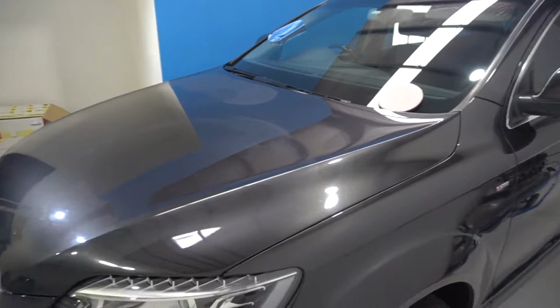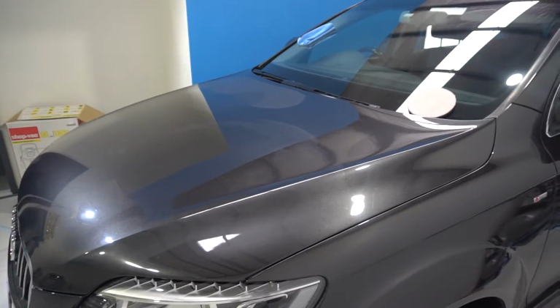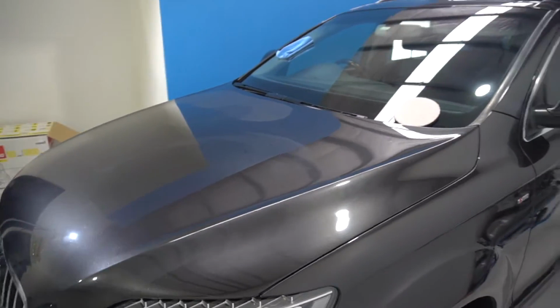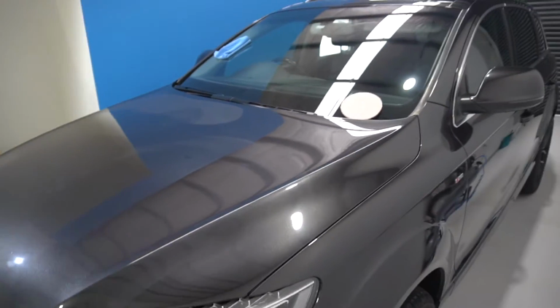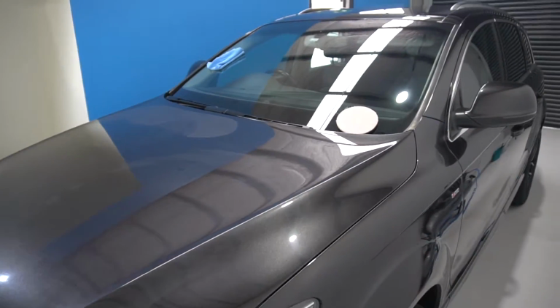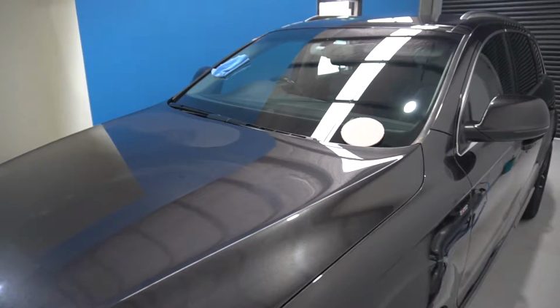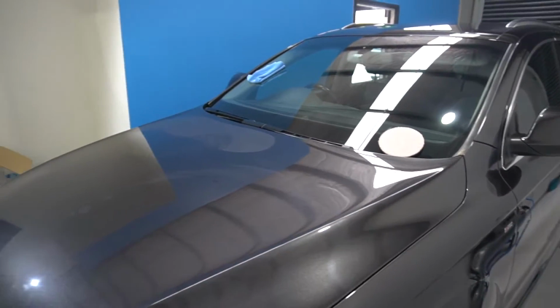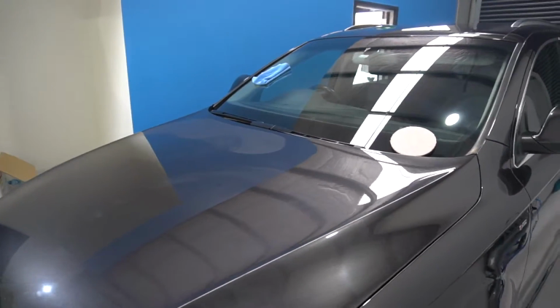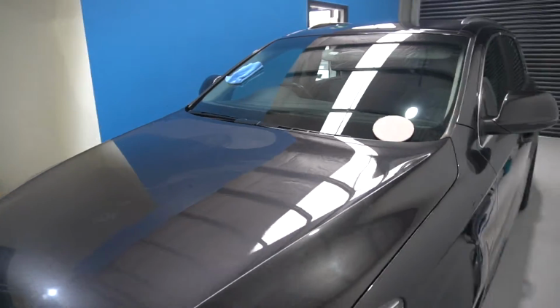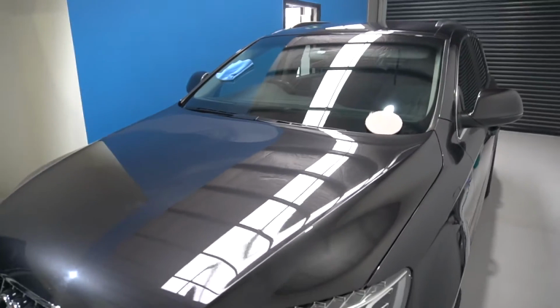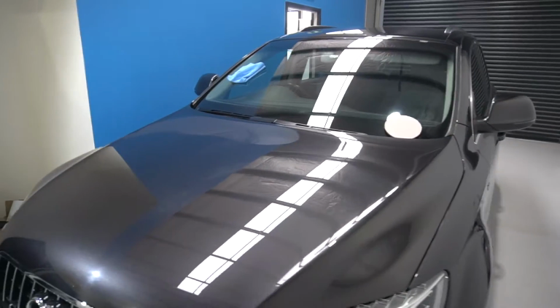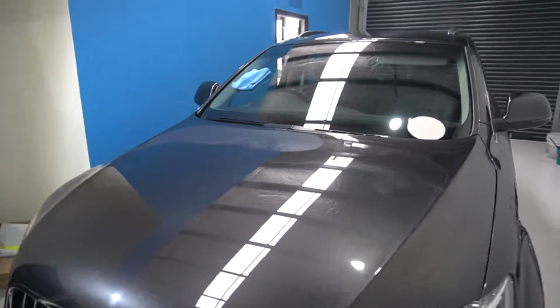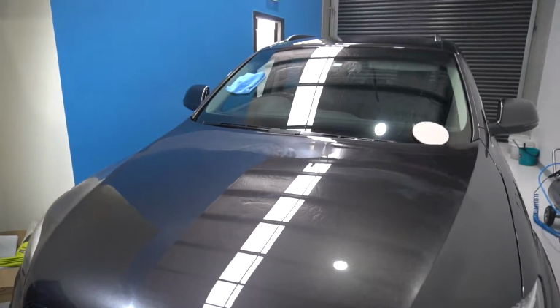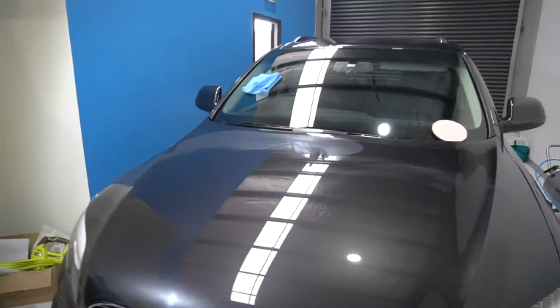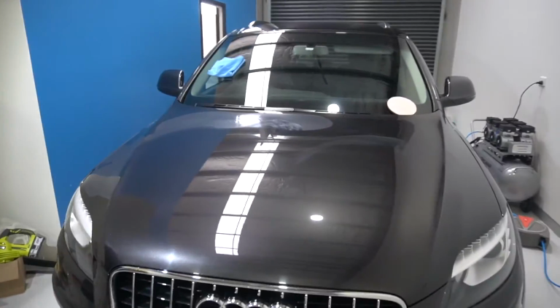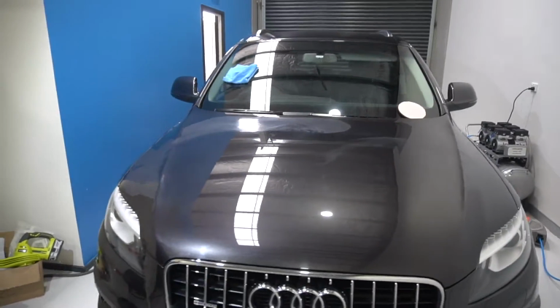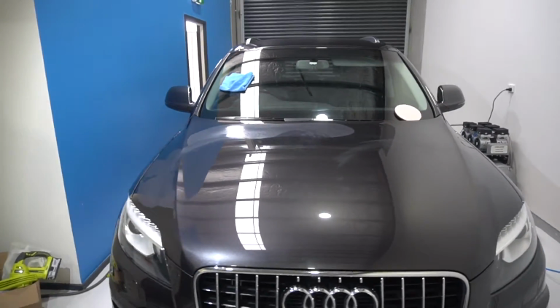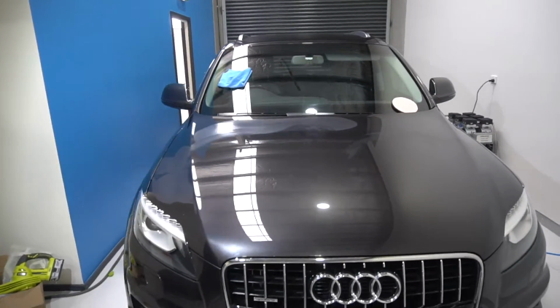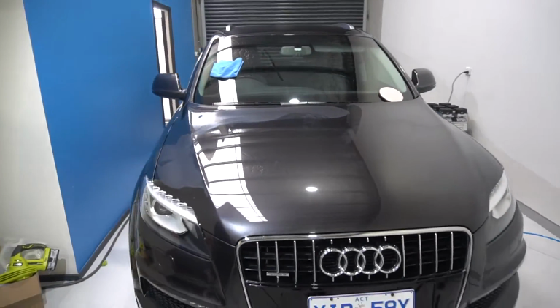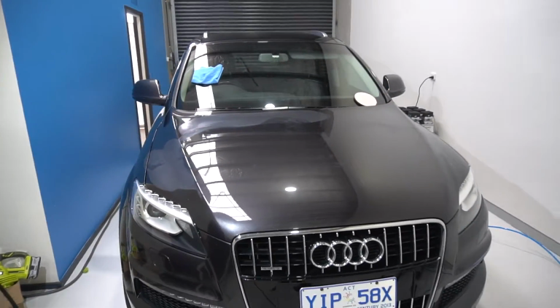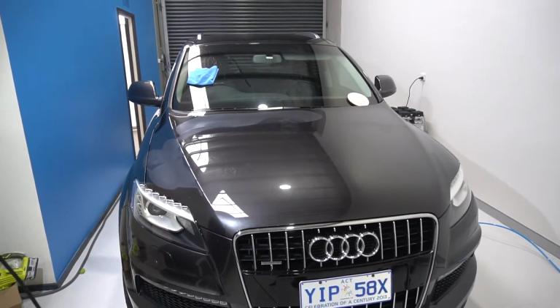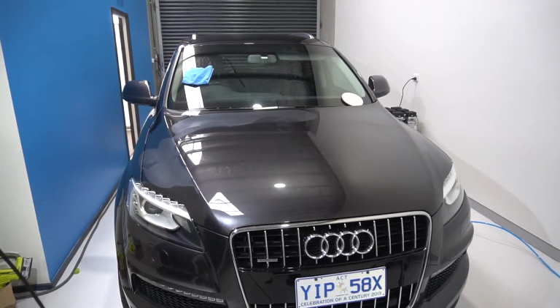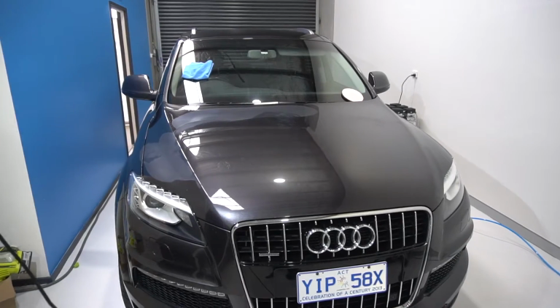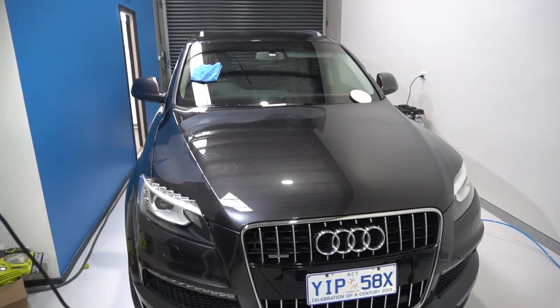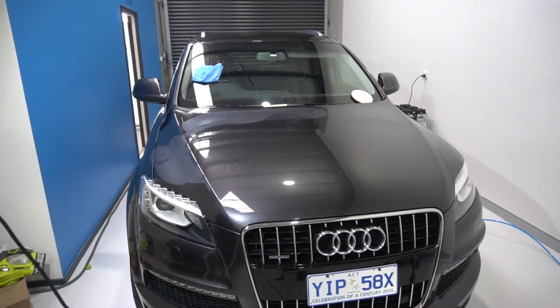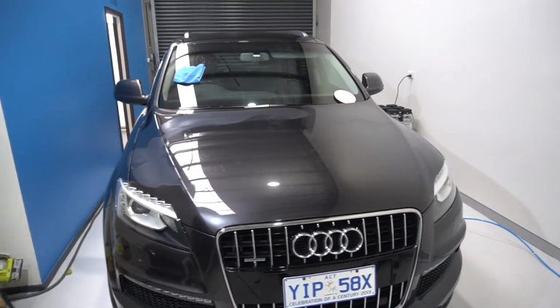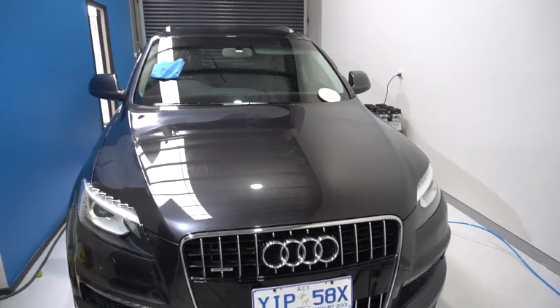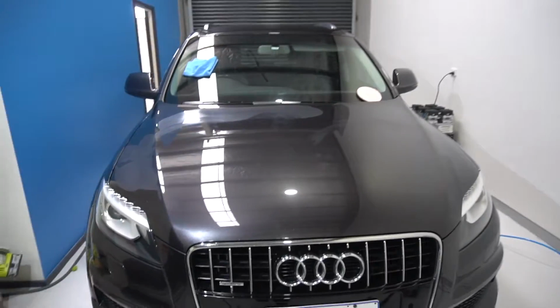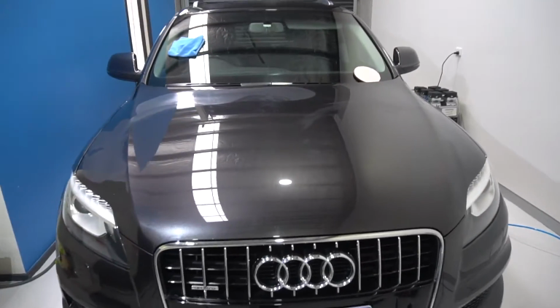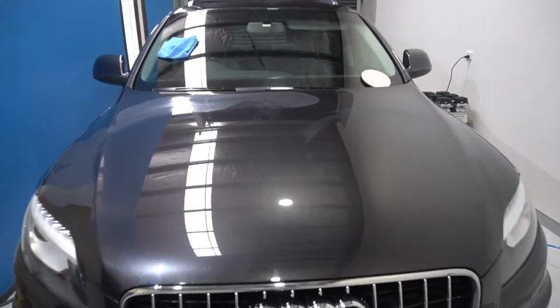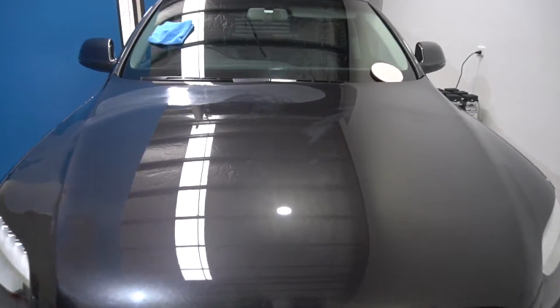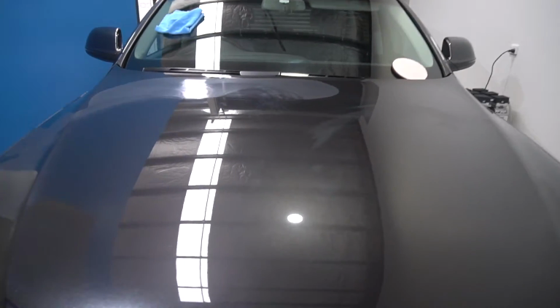At first glance this Audi looks to be in pretty good condition. Later on we'll take it outside — I want to show you some really bad damage — but let's go up close here and look under the lights.